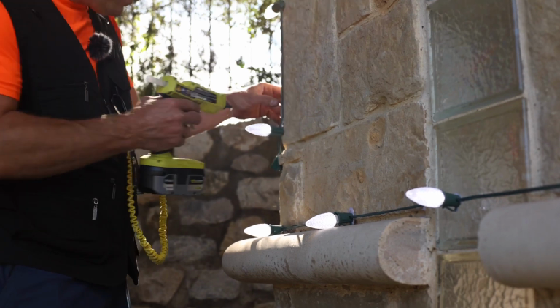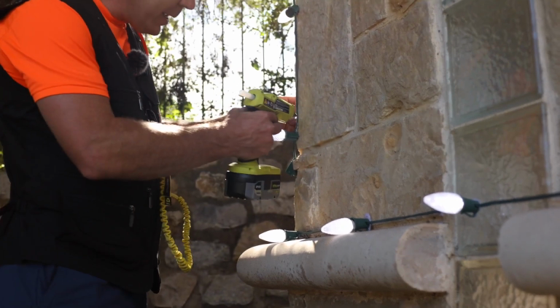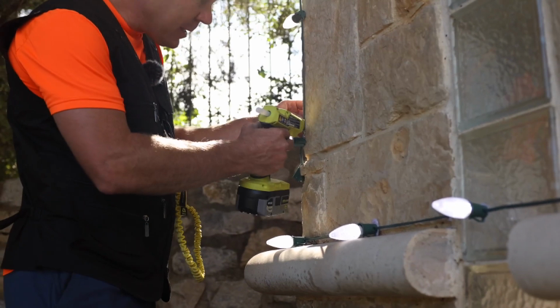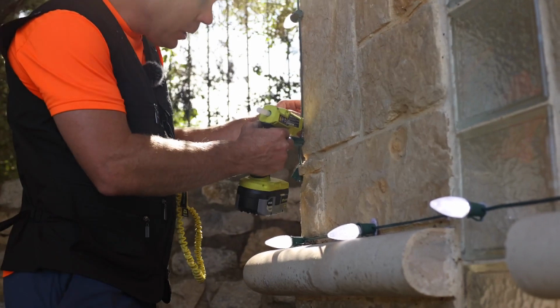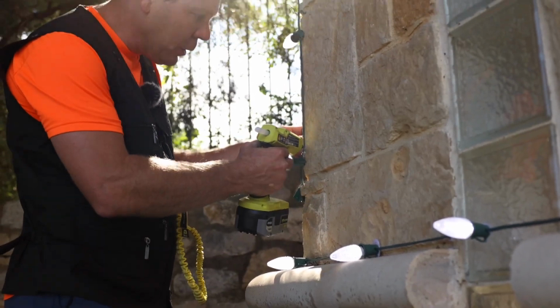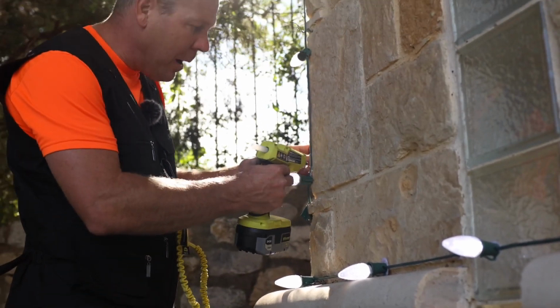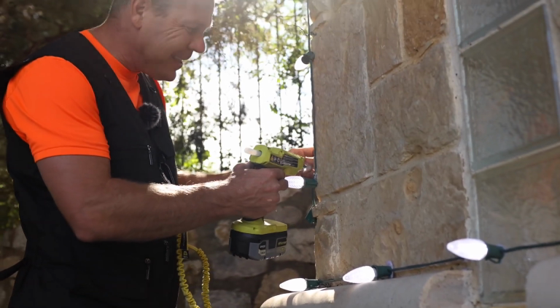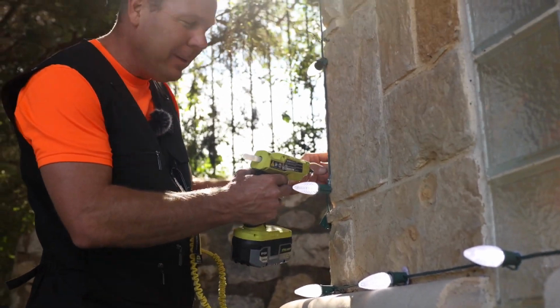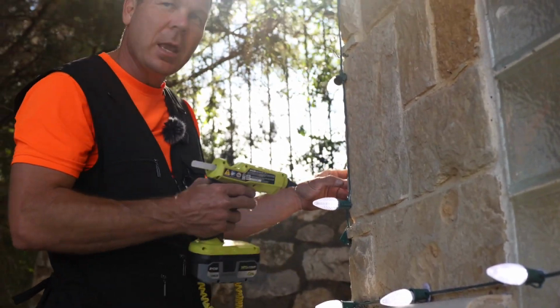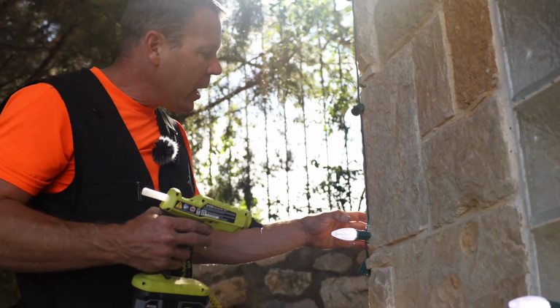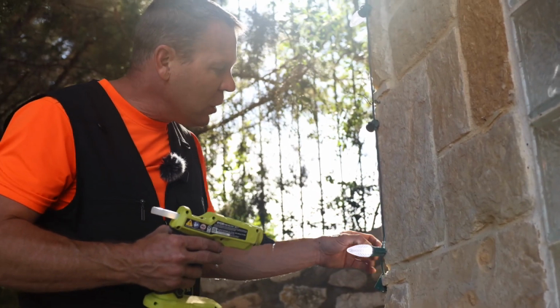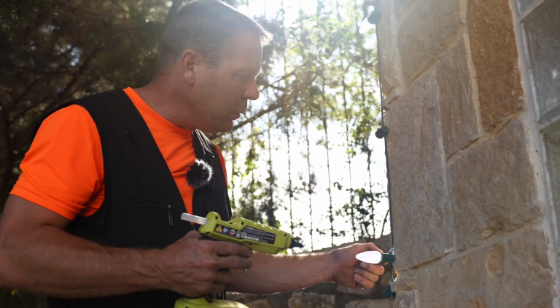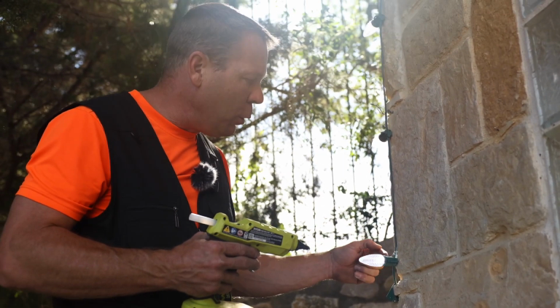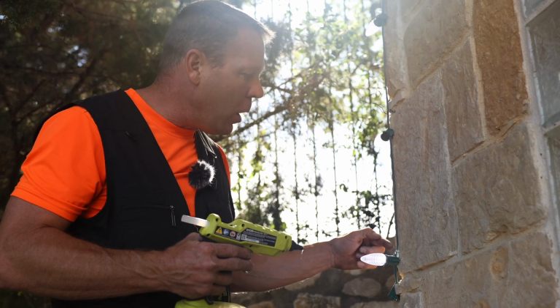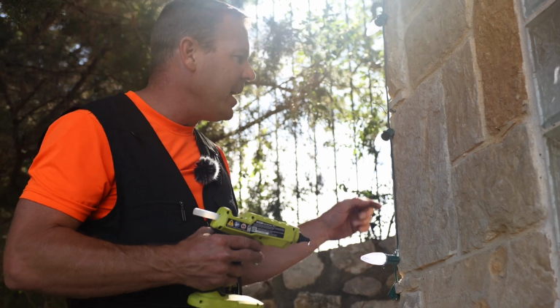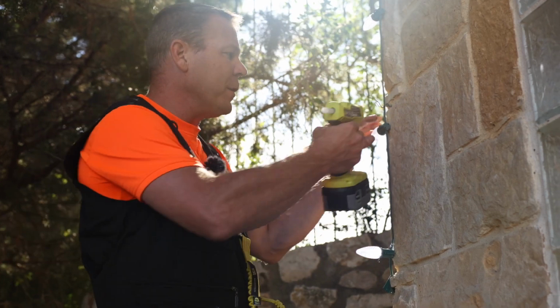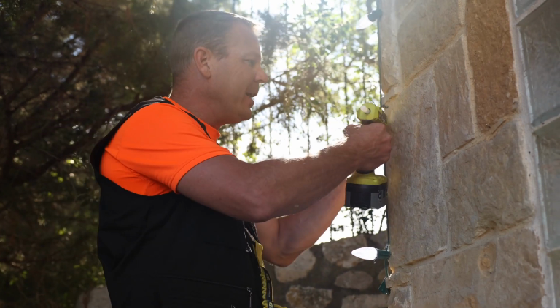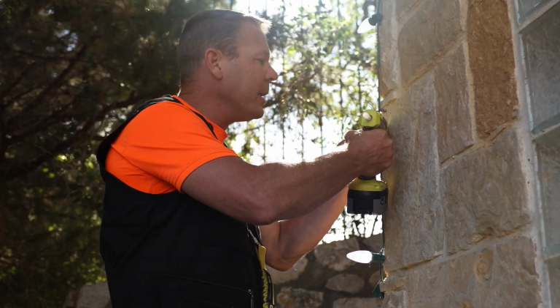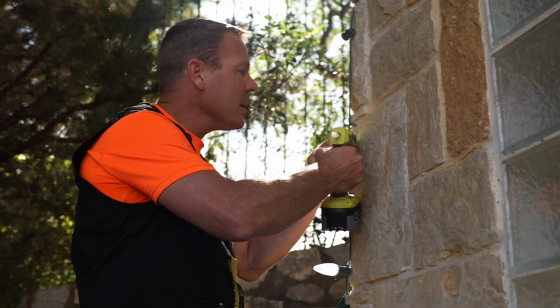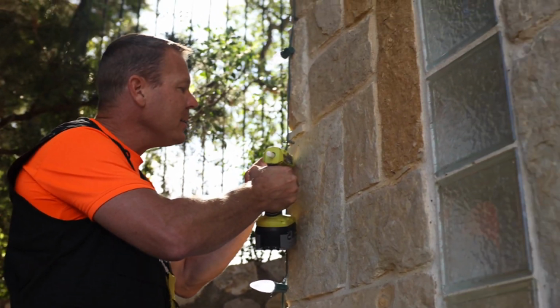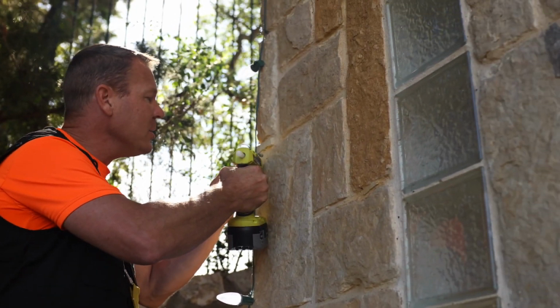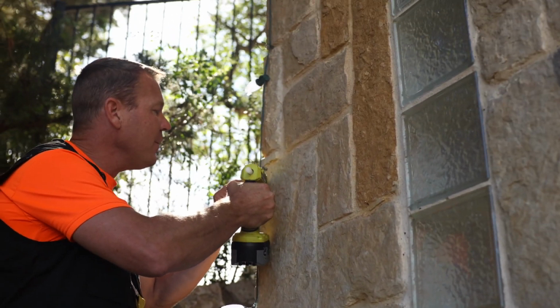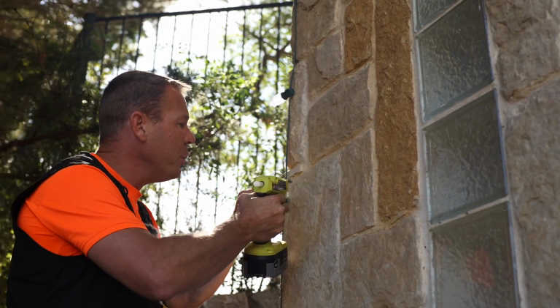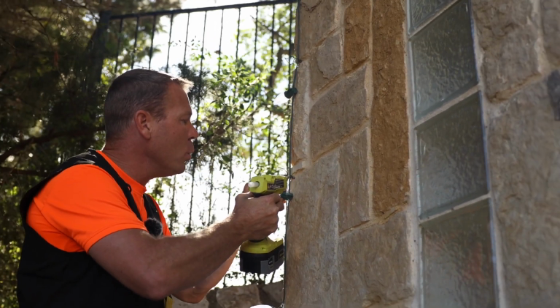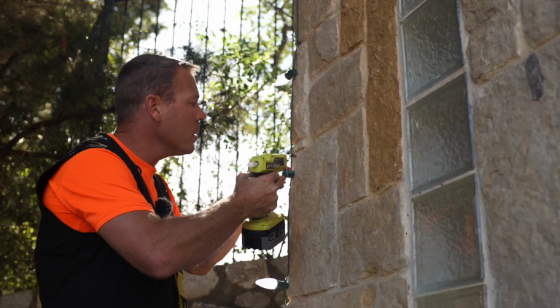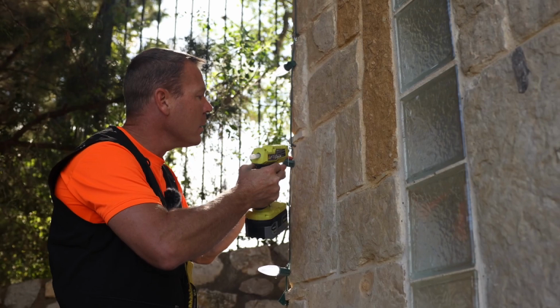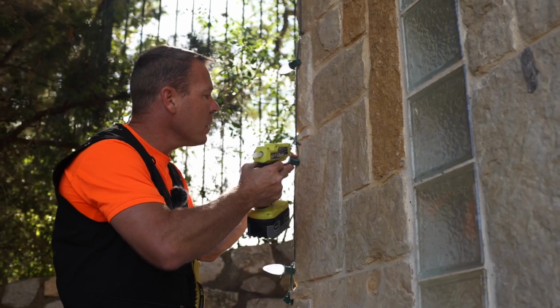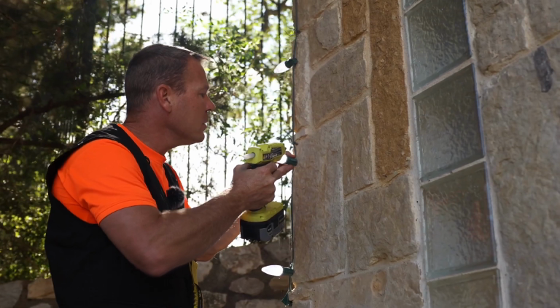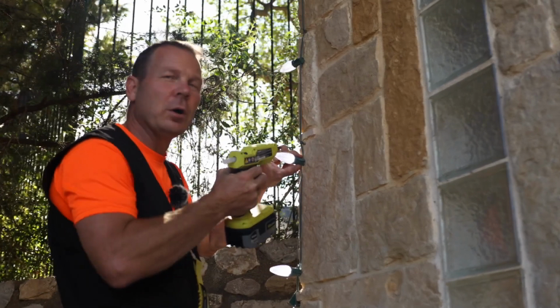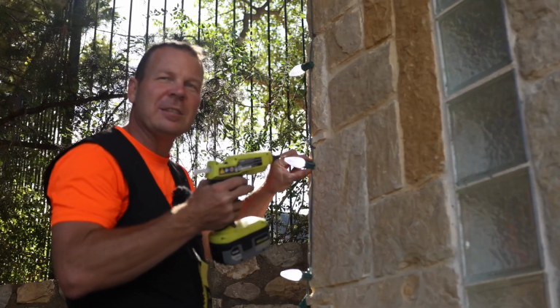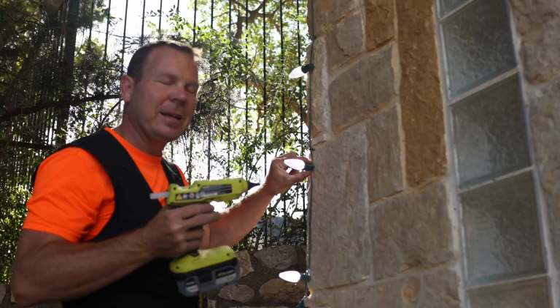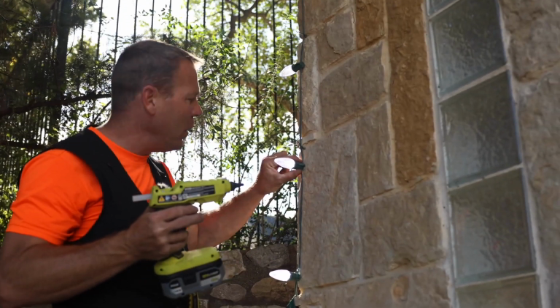What I did is I put hot glue up this line, so not only is it holding the ball, but it's kind of holding the line in place. That tends to give it a little bit more support and it's less likely to fall.